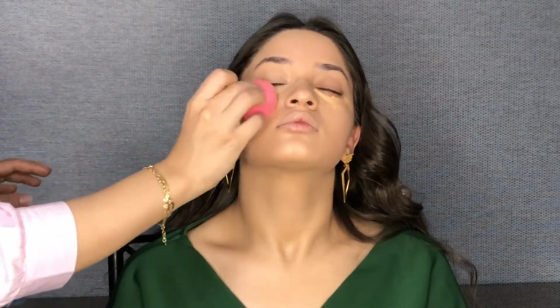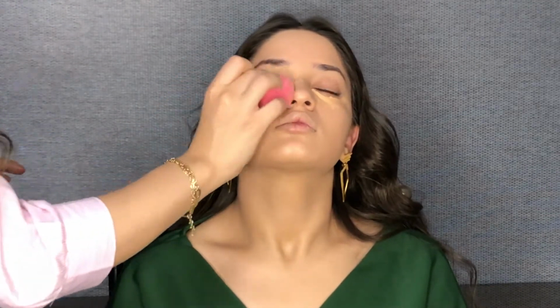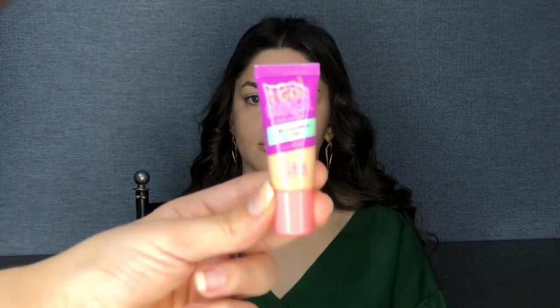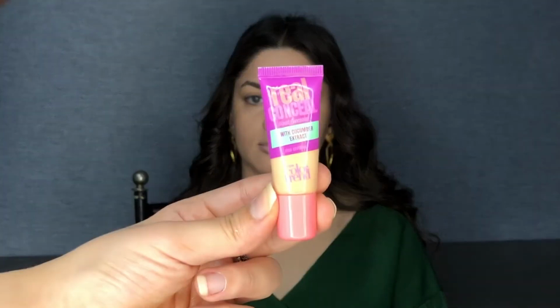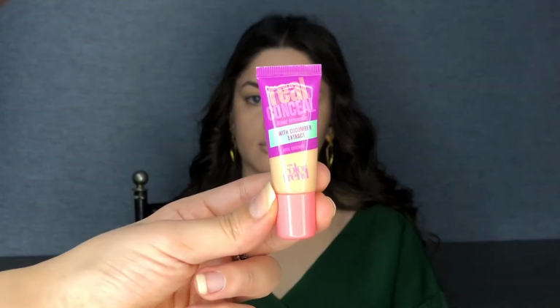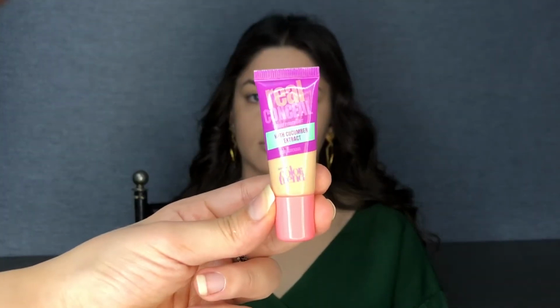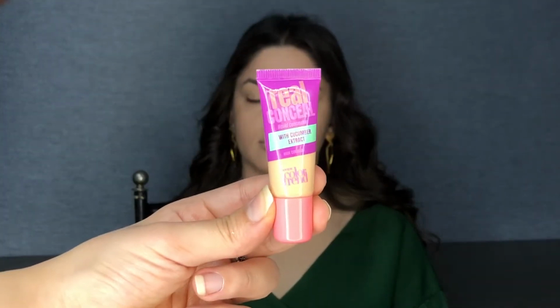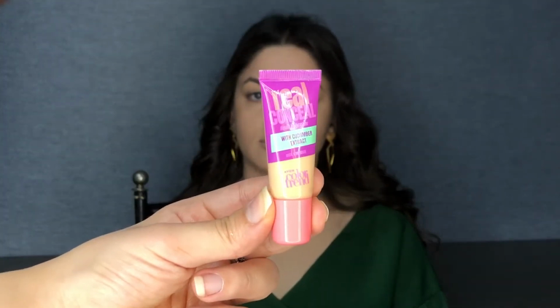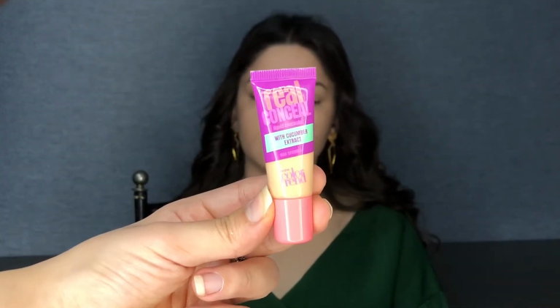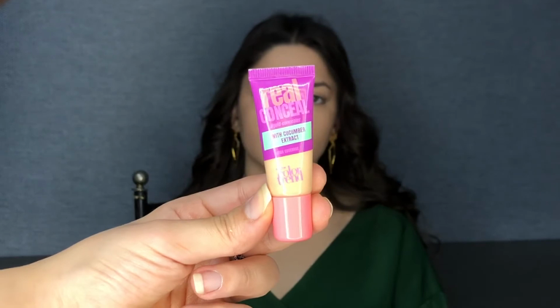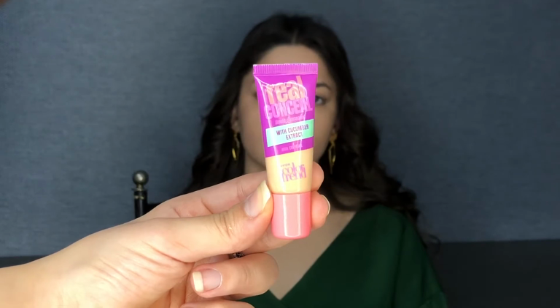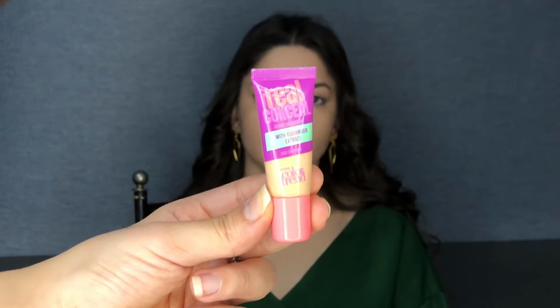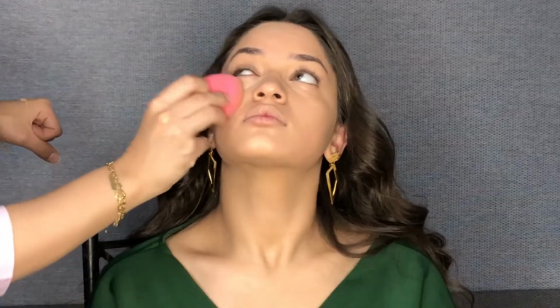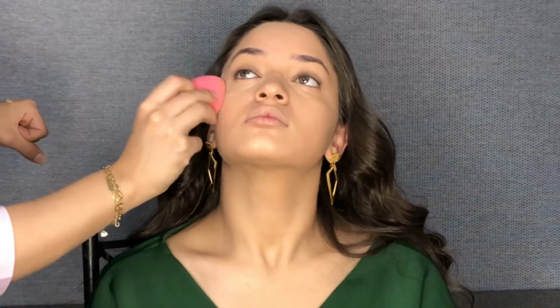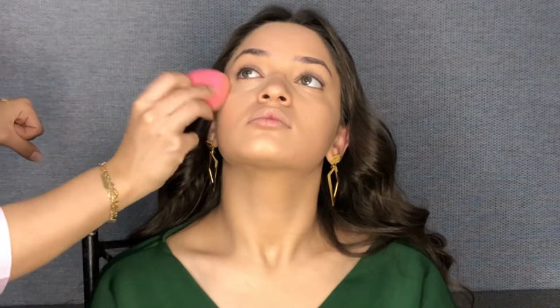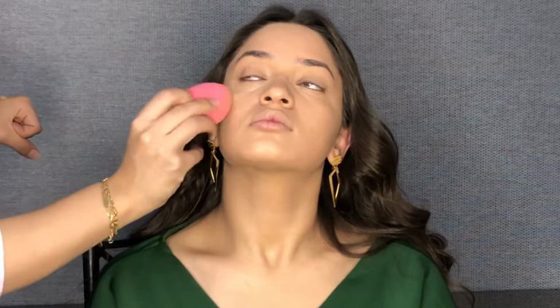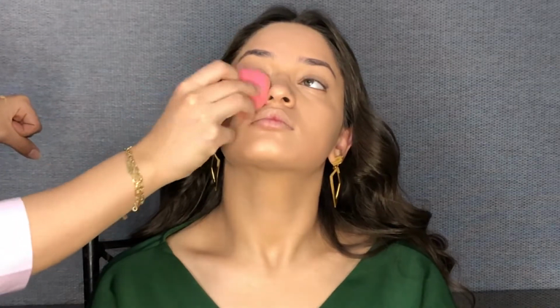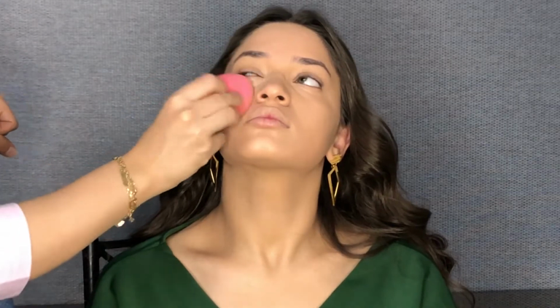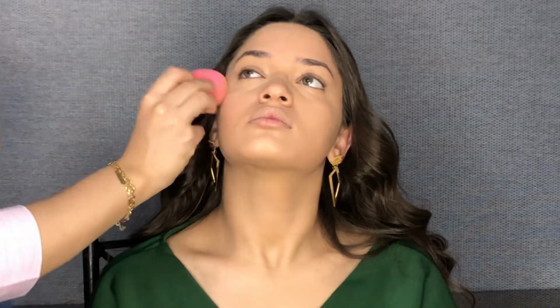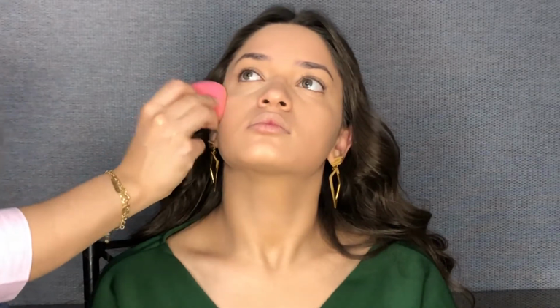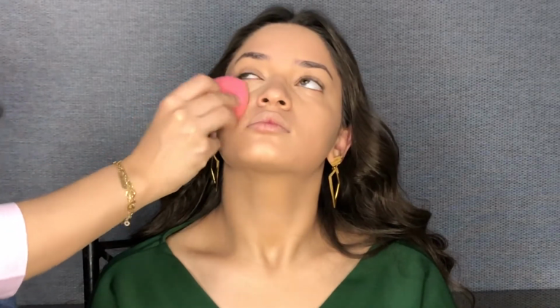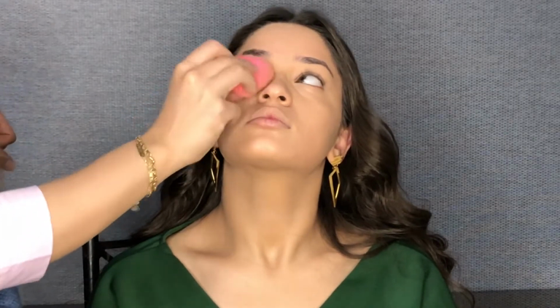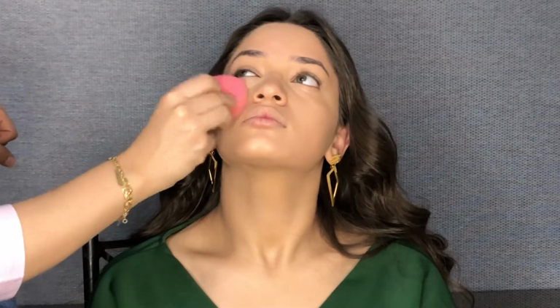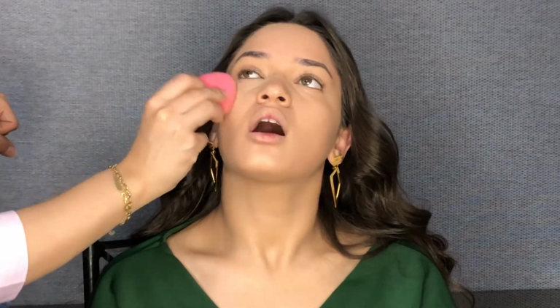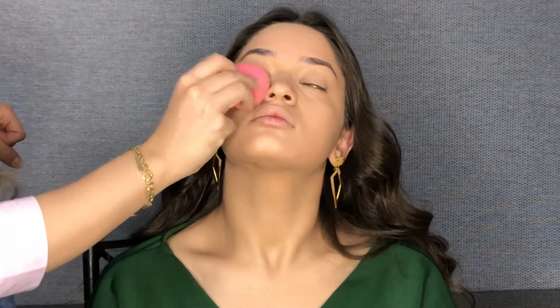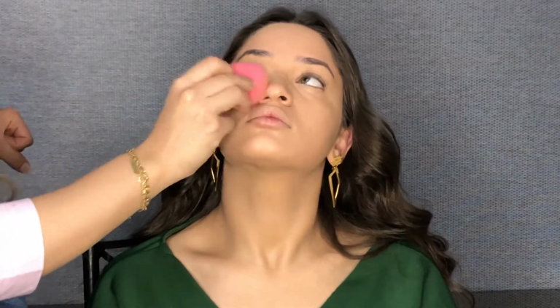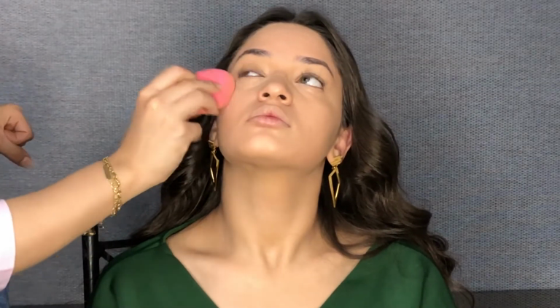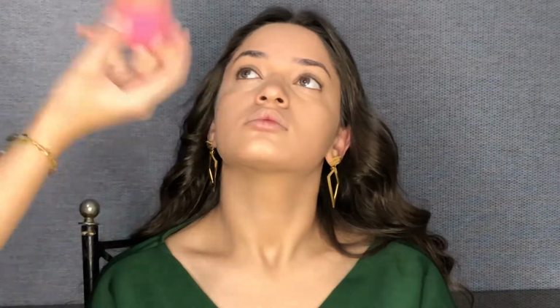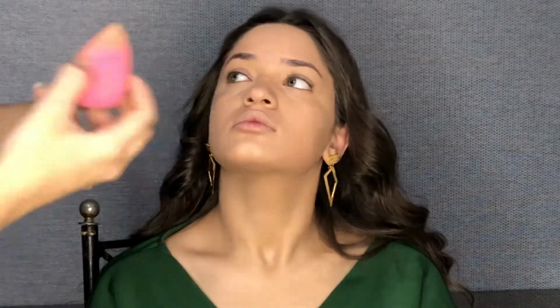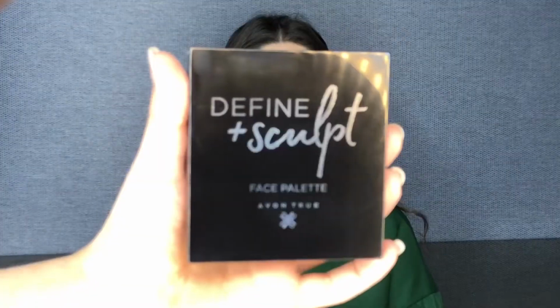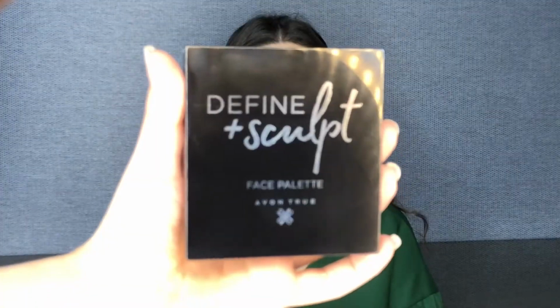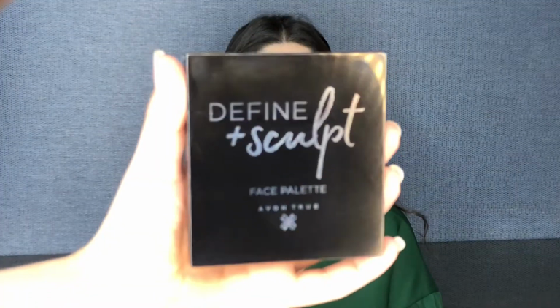After we address the darkness under the eyes, I'm going to use concealer a little bit and do a good blending to give brightness under the eyes.